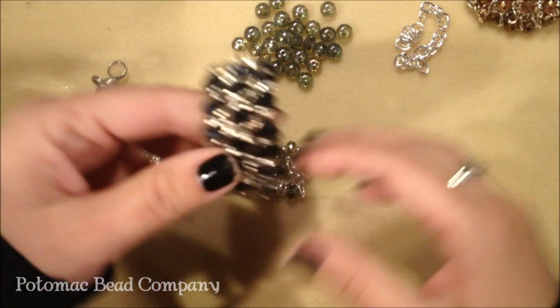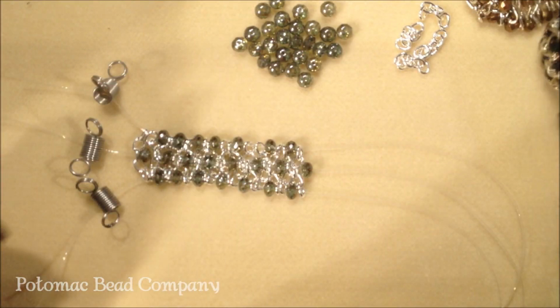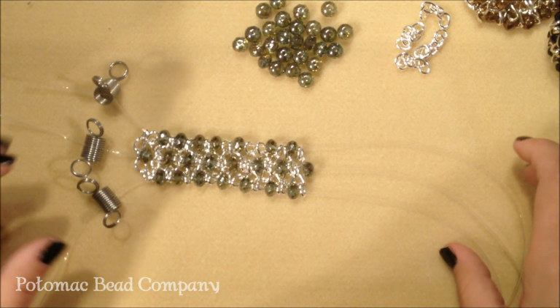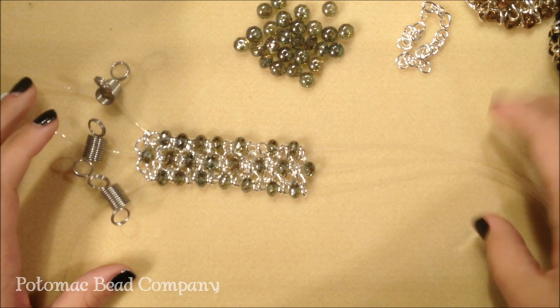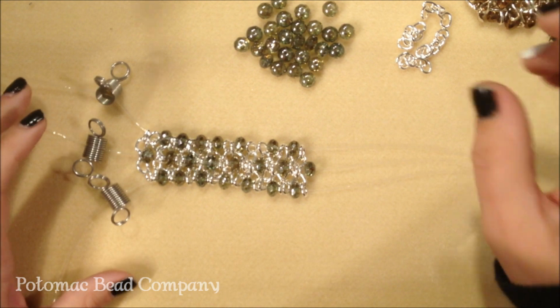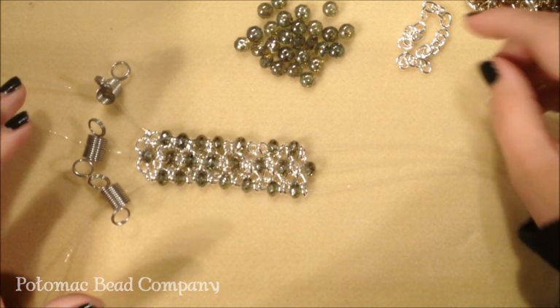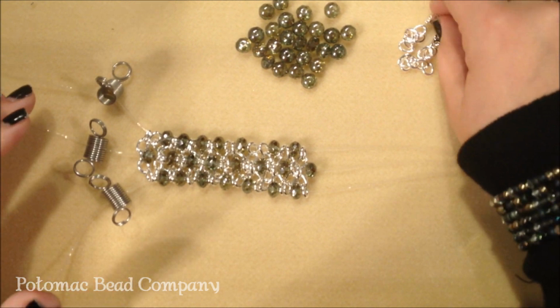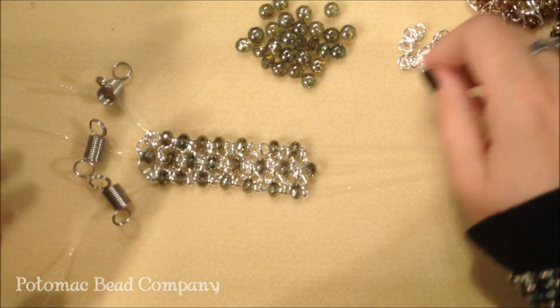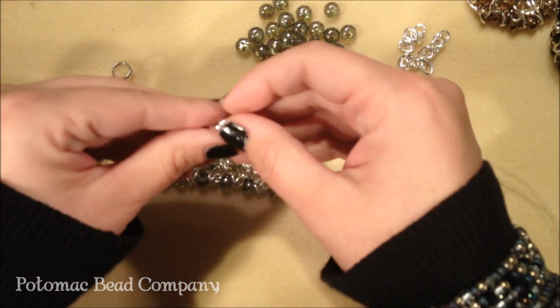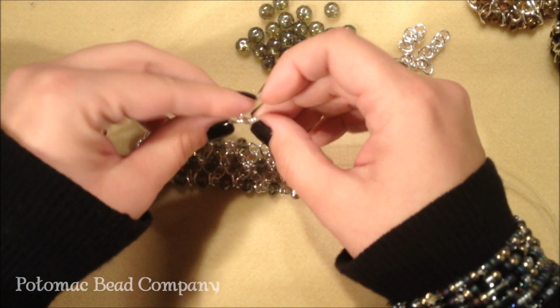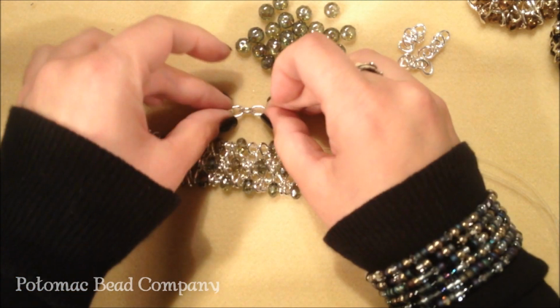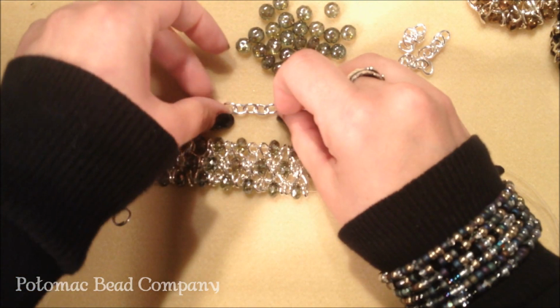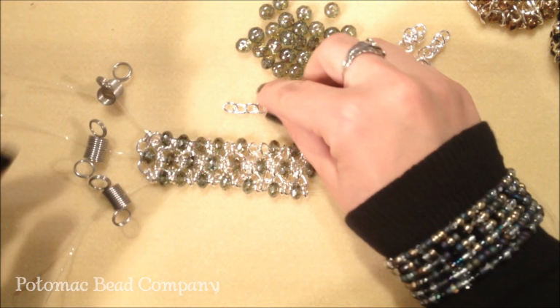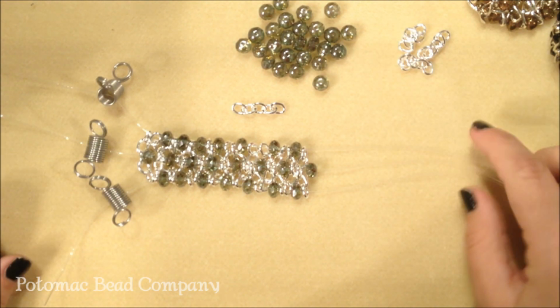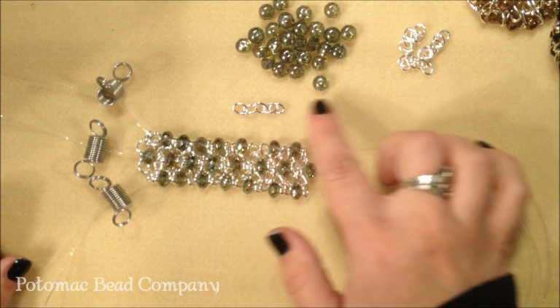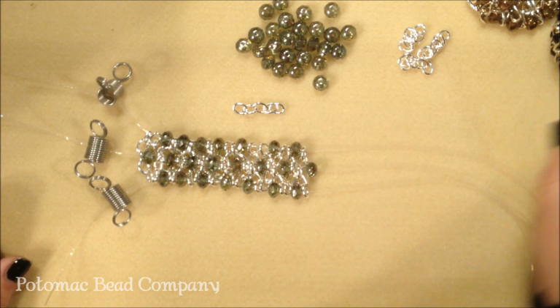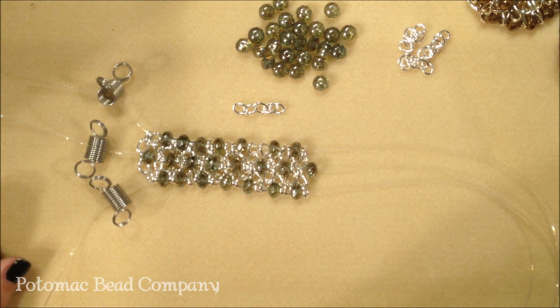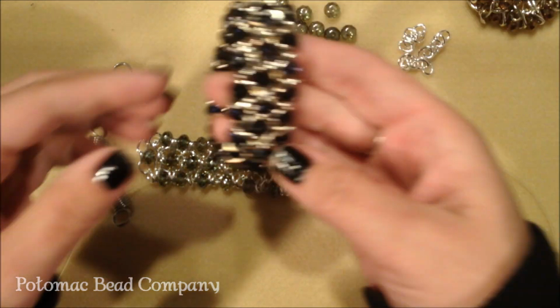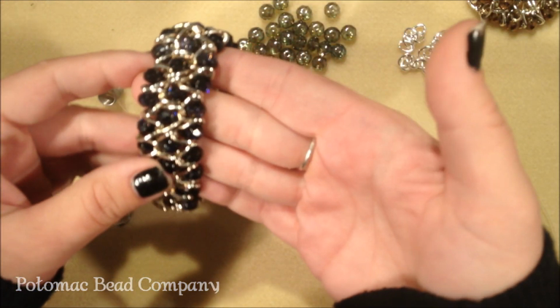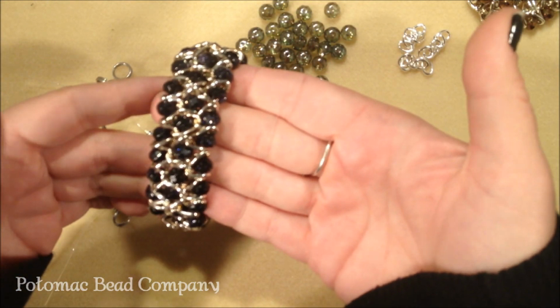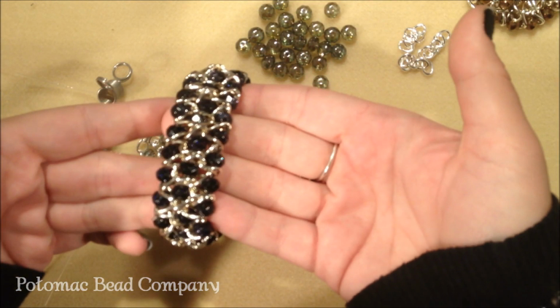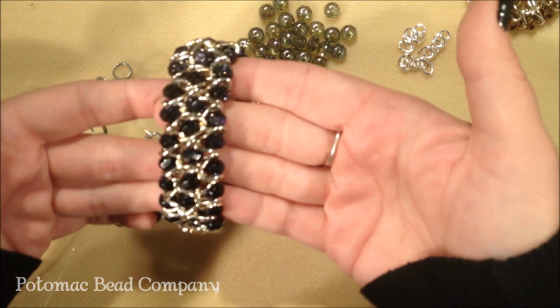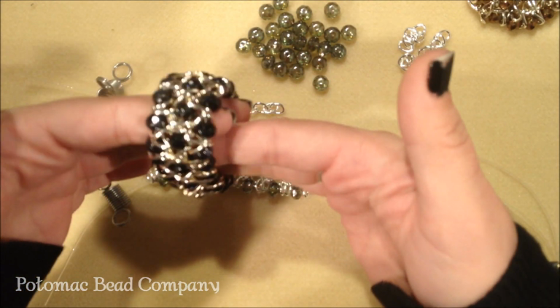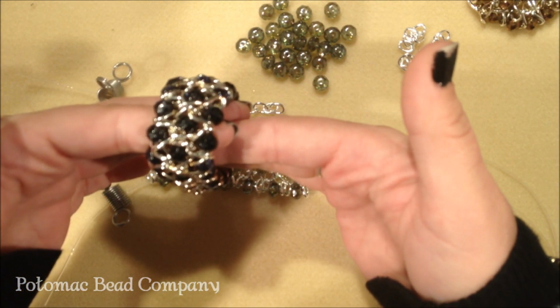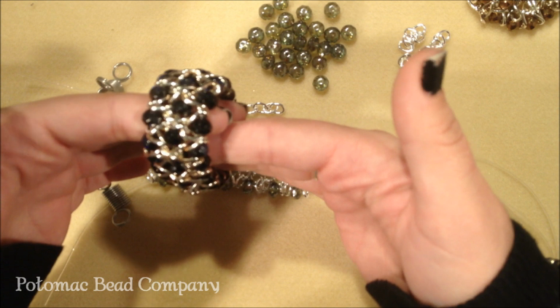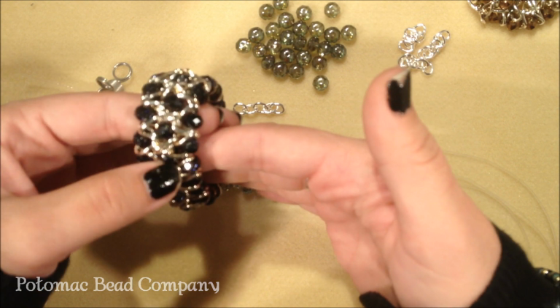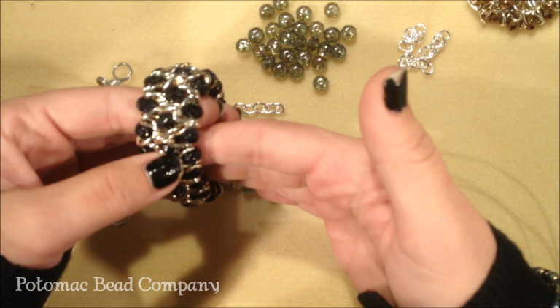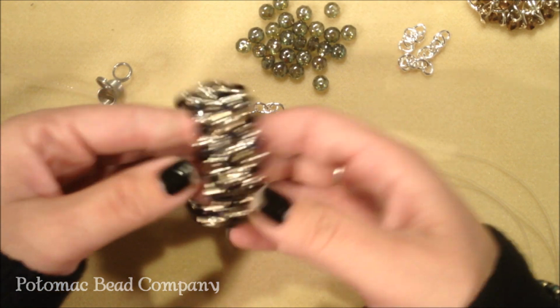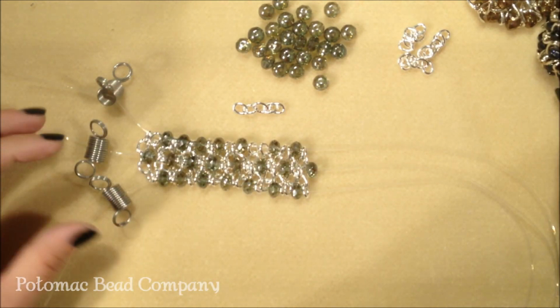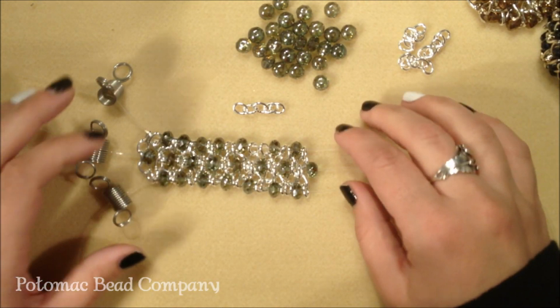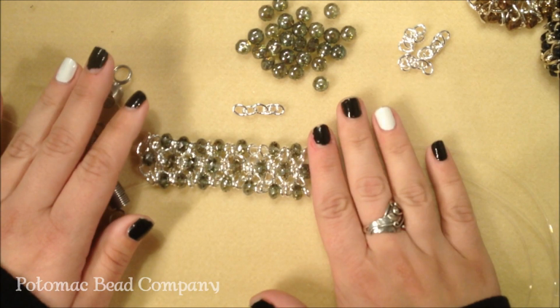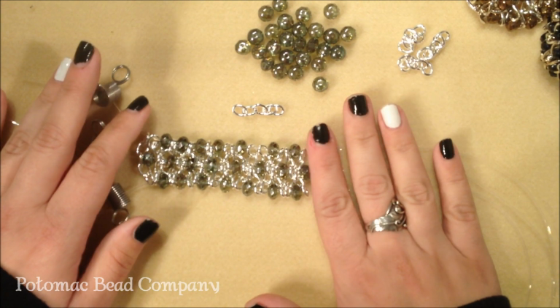You can use different size beads or chain. One thing you want to make sure of is that you use a large link chain. You can either use flat or curved chain. I personally prefer to use the curved chain, which is on this example here, because it sits around the beads nicely, but it also works with the flat.